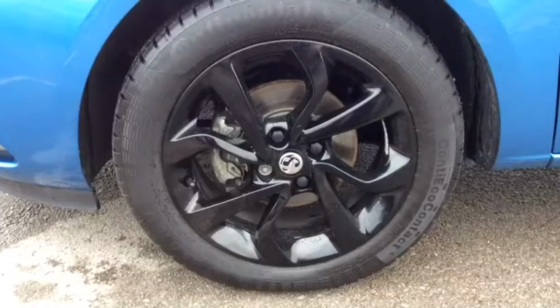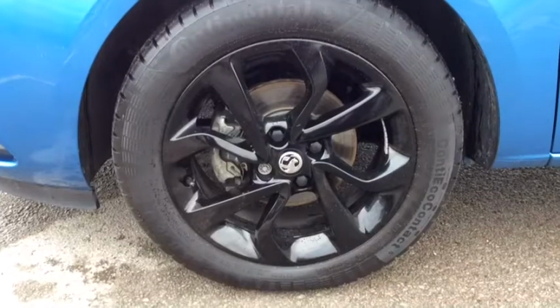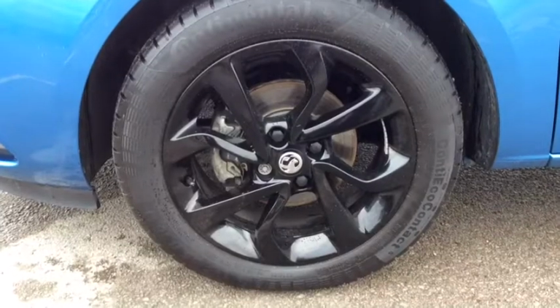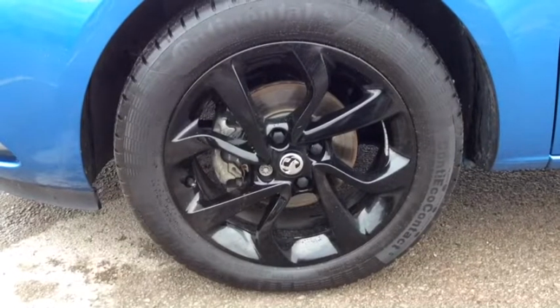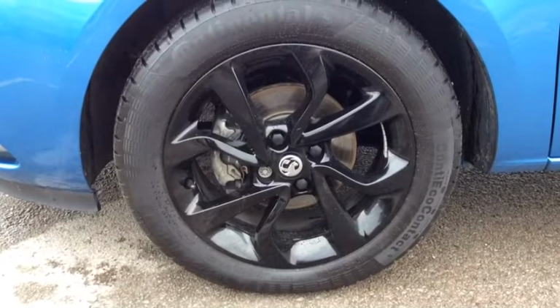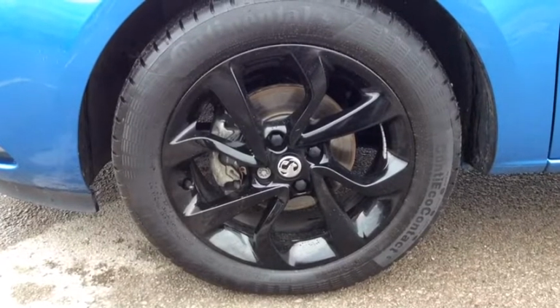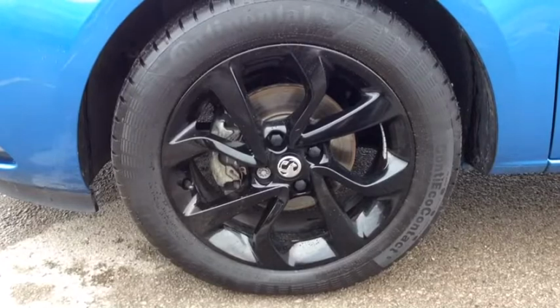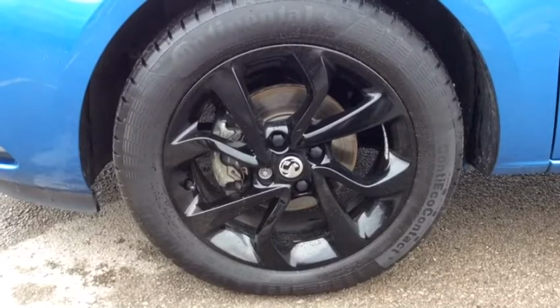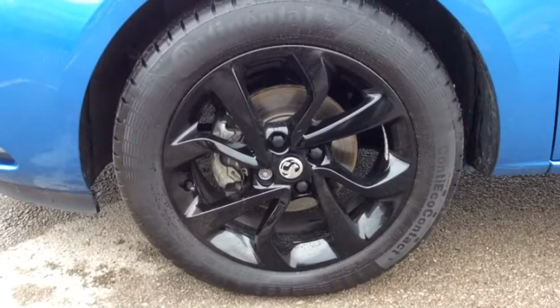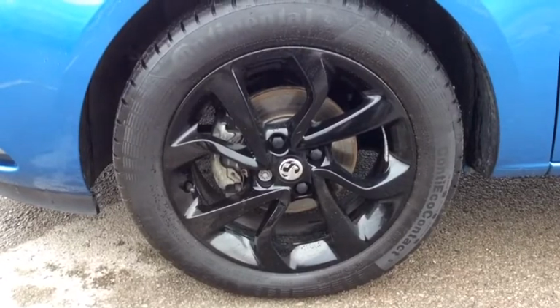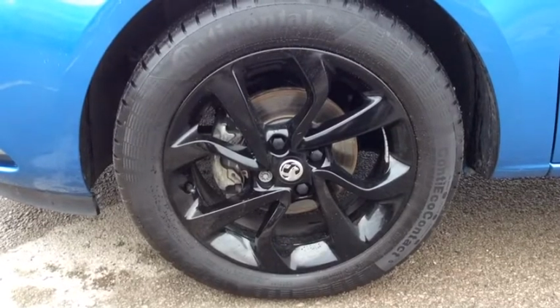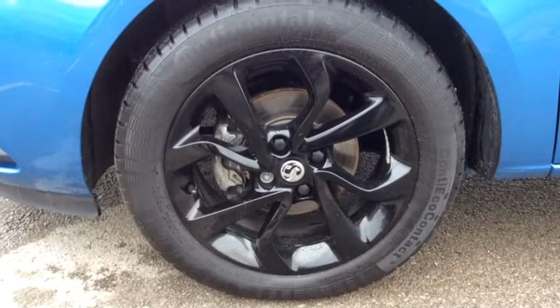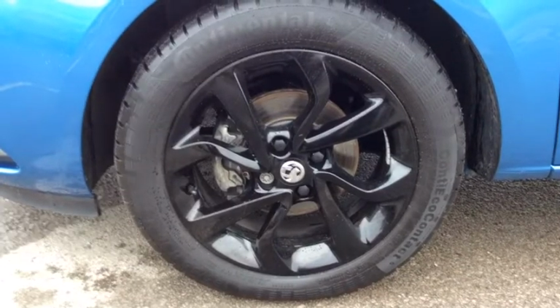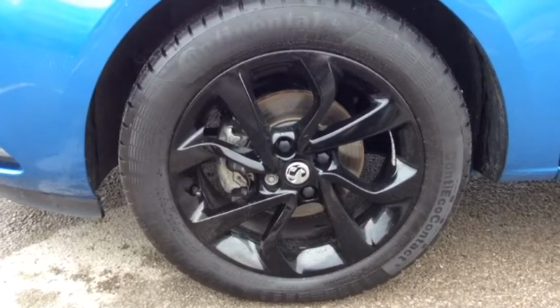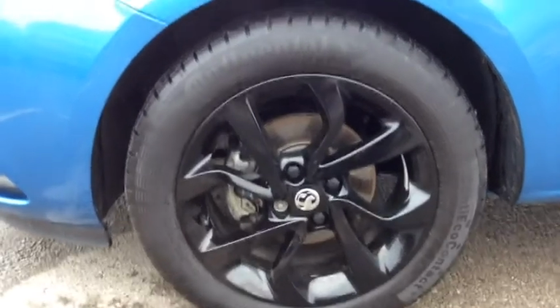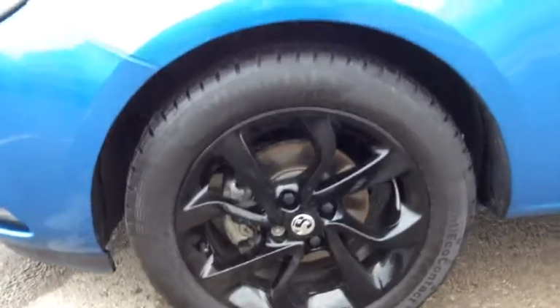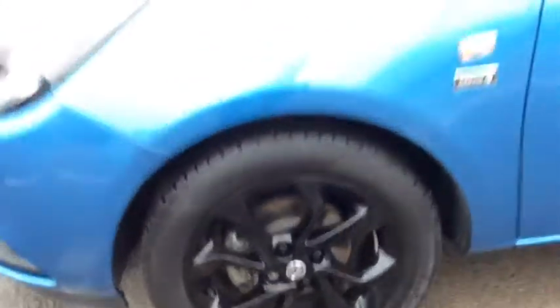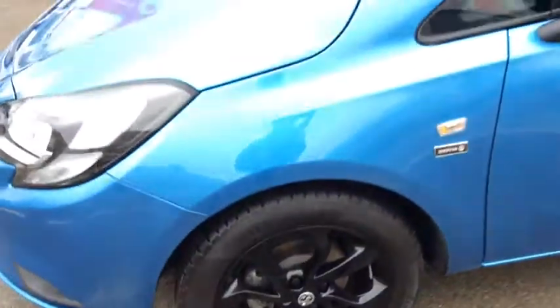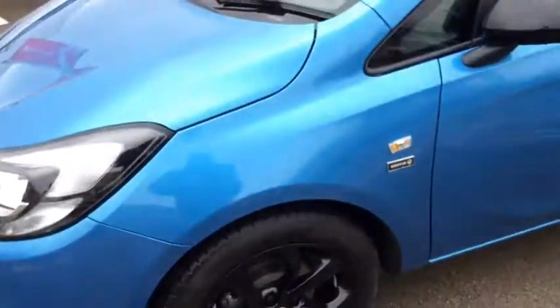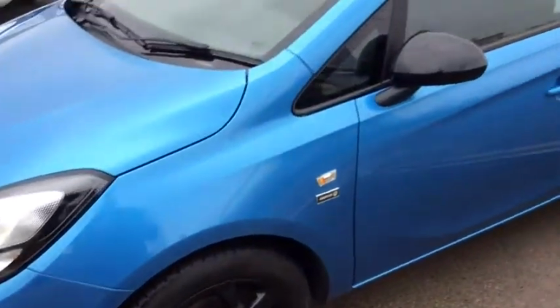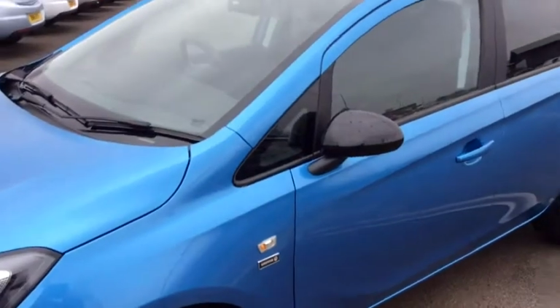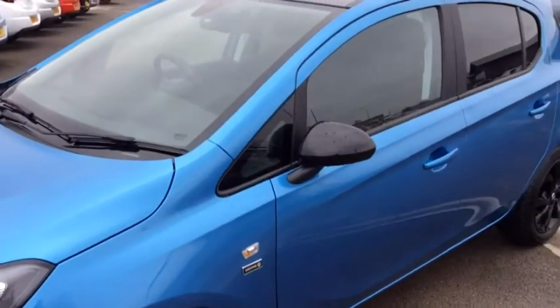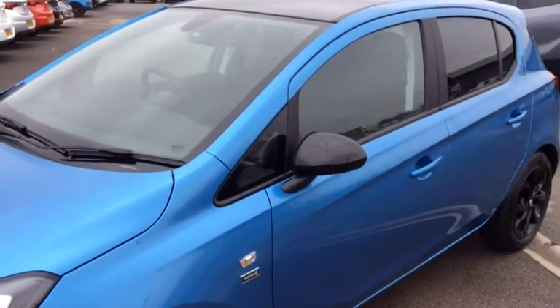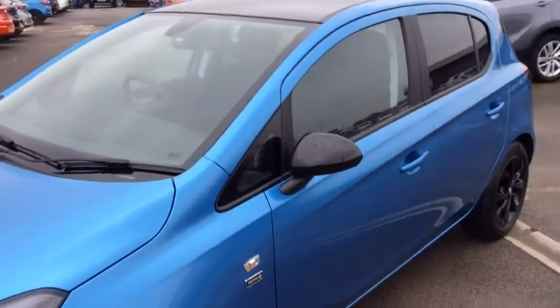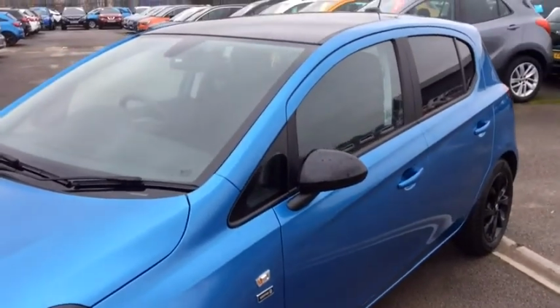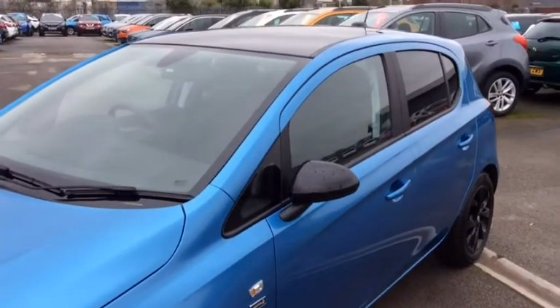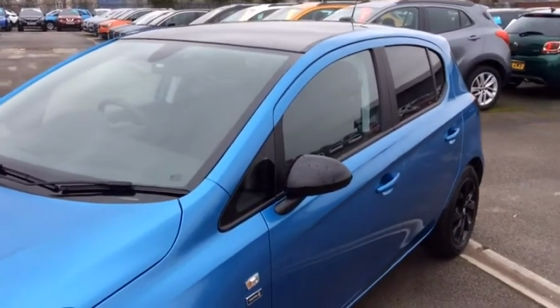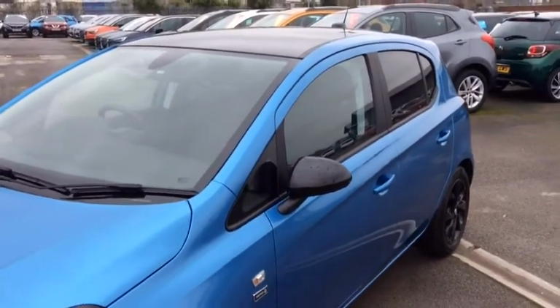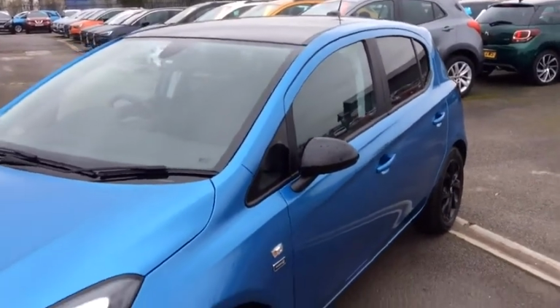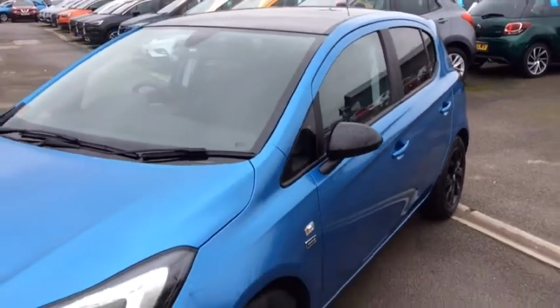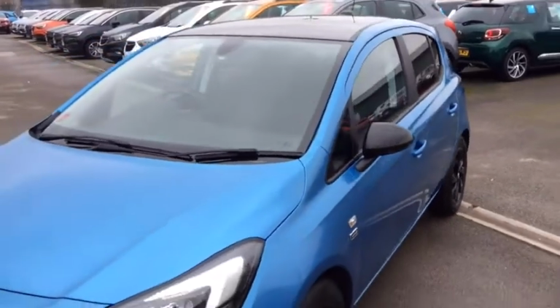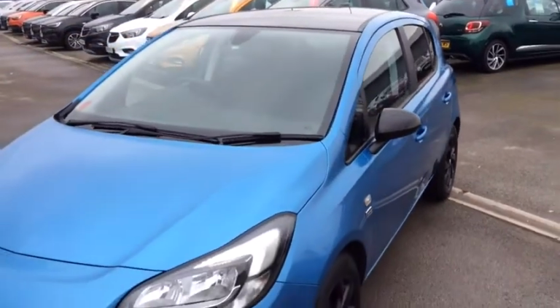The 16-inch black gloss alloy wheels really are very nice with the blue colour. You've also got the black cap mirrors and the rear privacy glass.